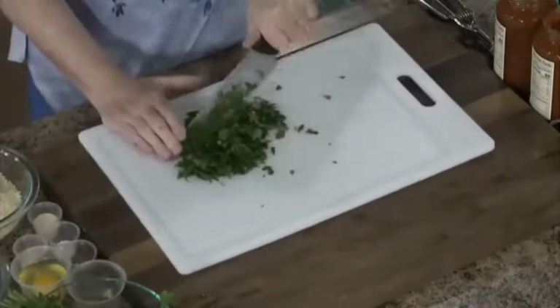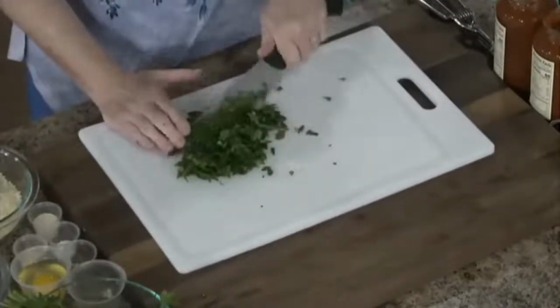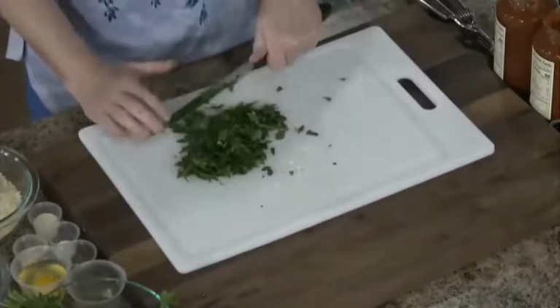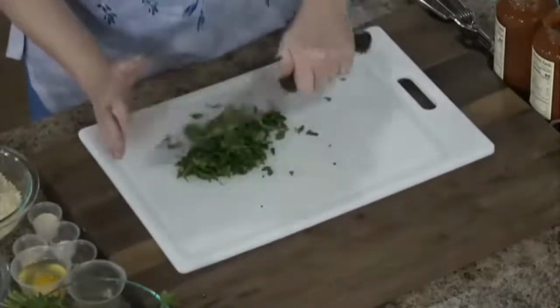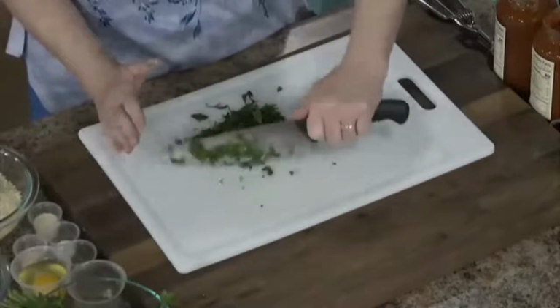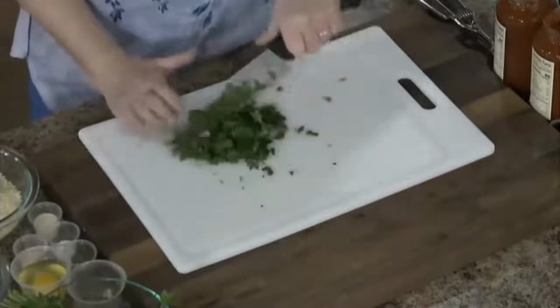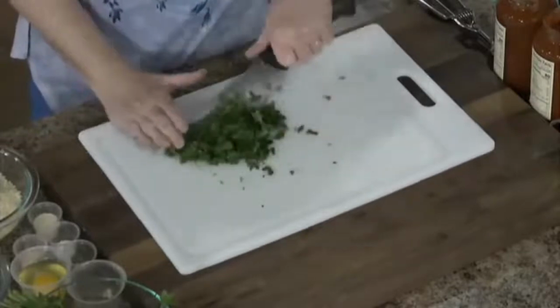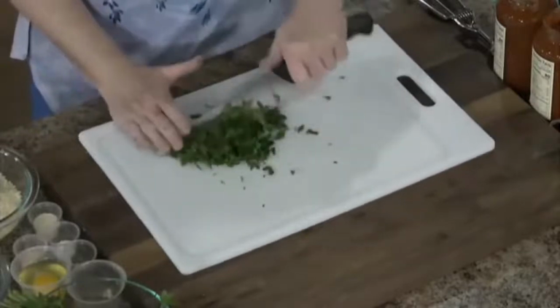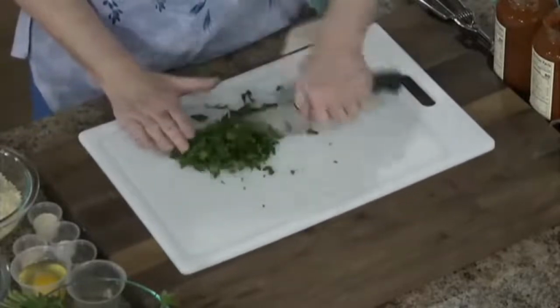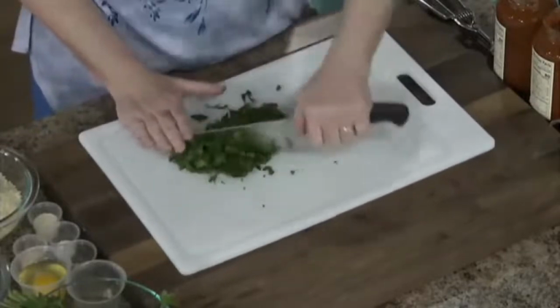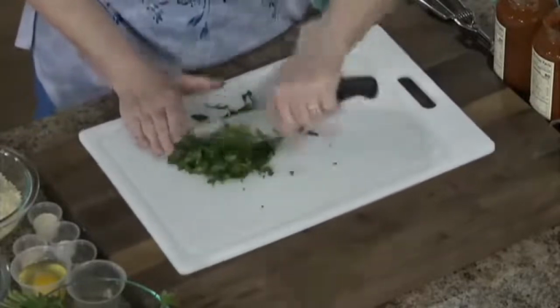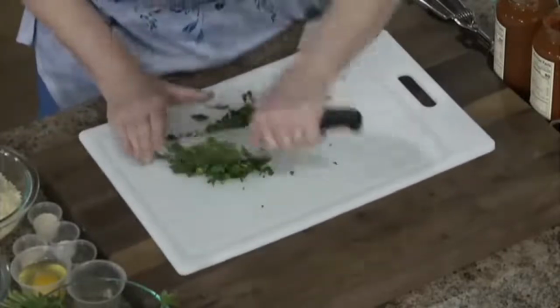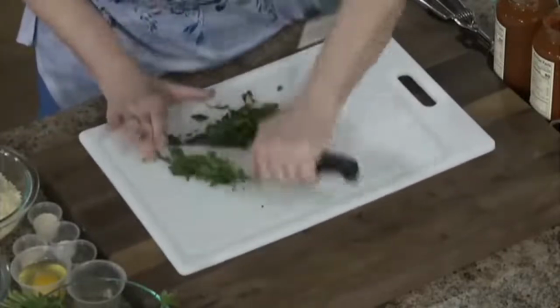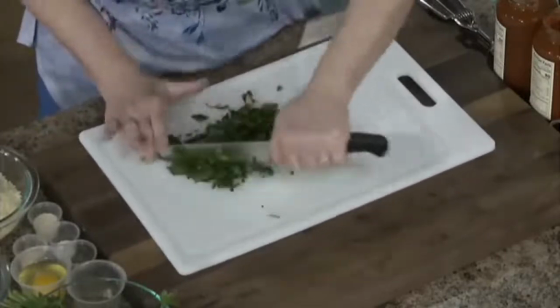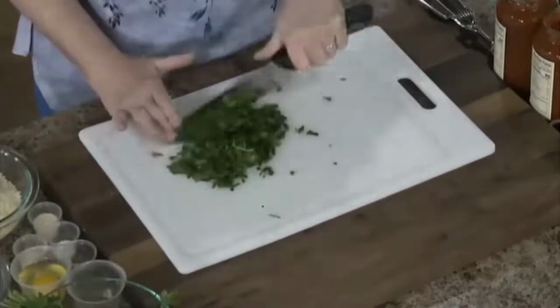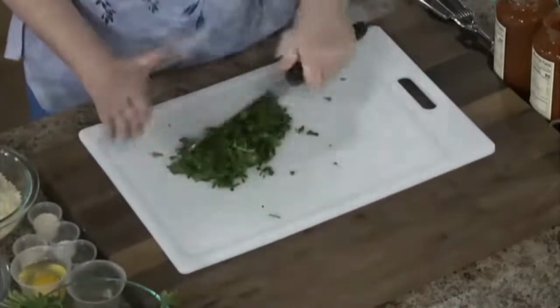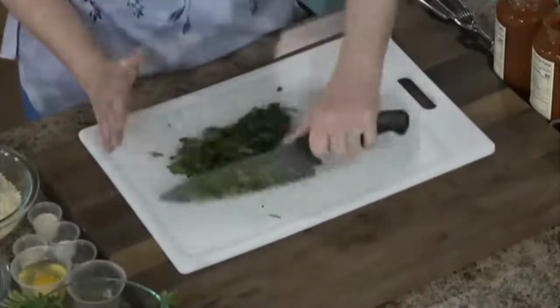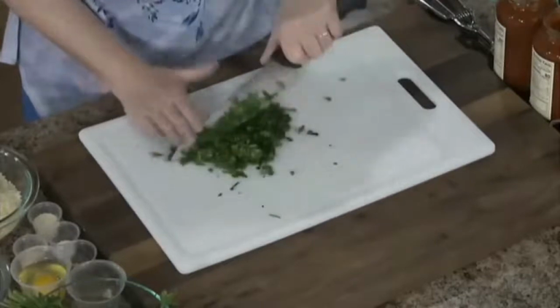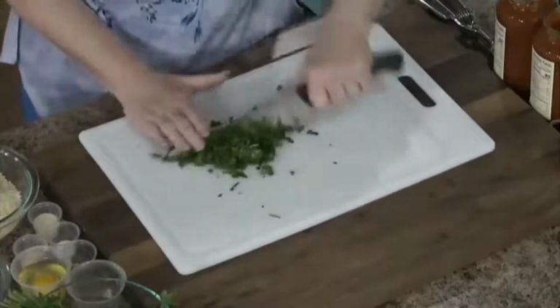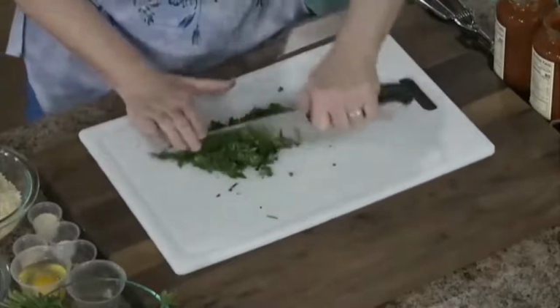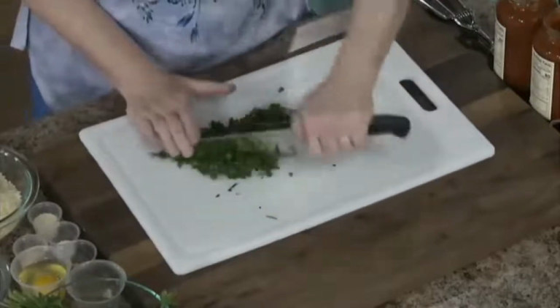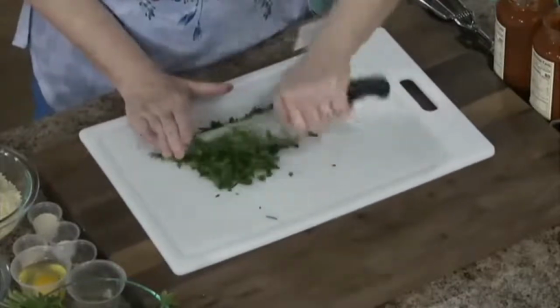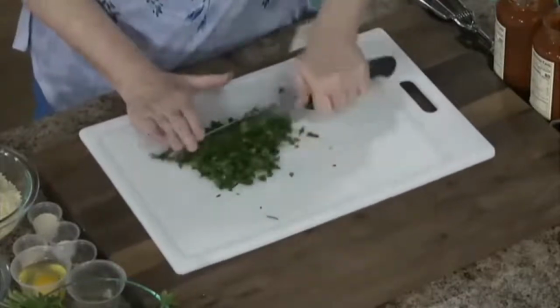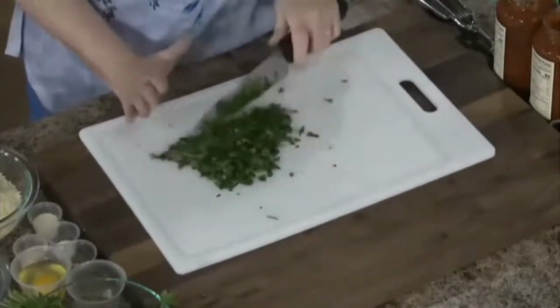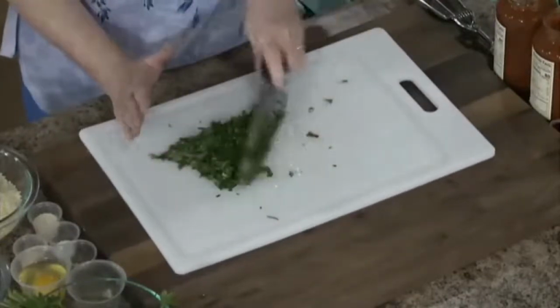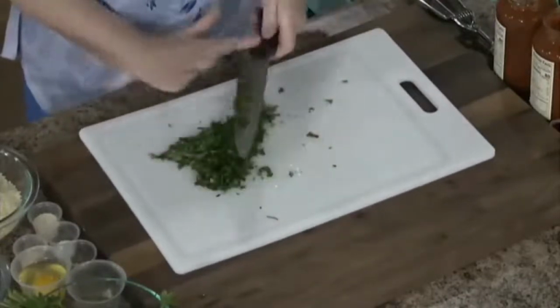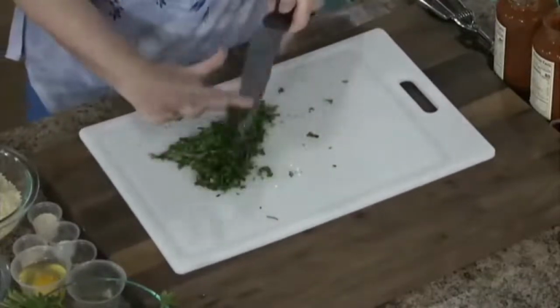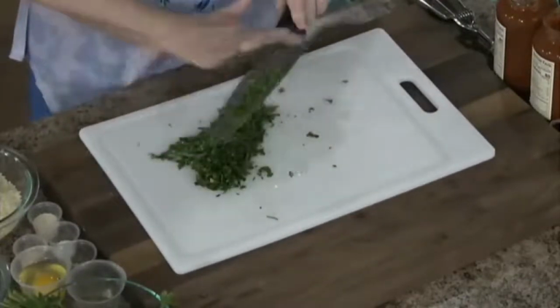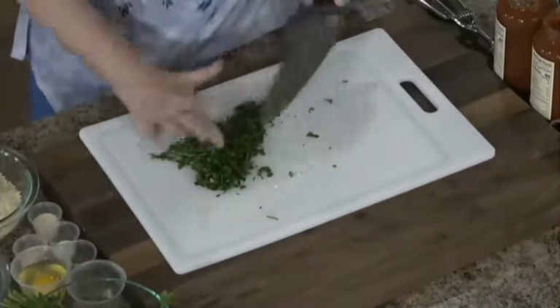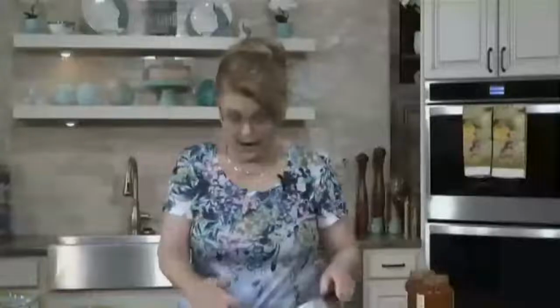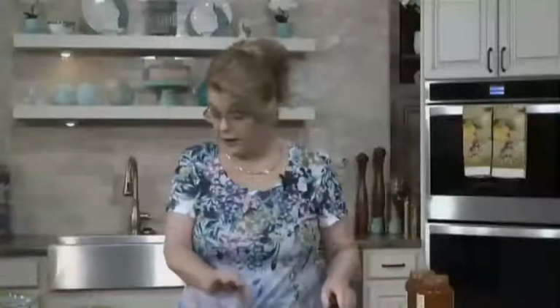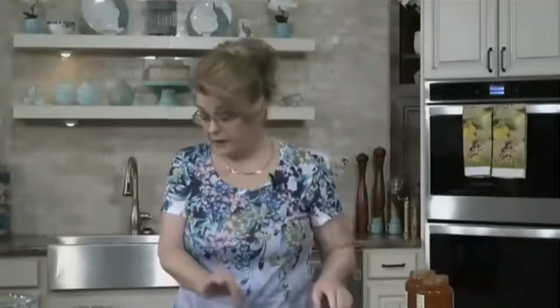If you don't have fresh parsley, leave it out. Don't substitute it with dried. Dried parsley has no flavor, whereas fresh flat-leaf Italian parsley is full of flavor and I love it.